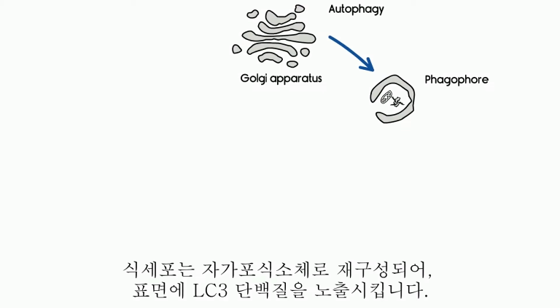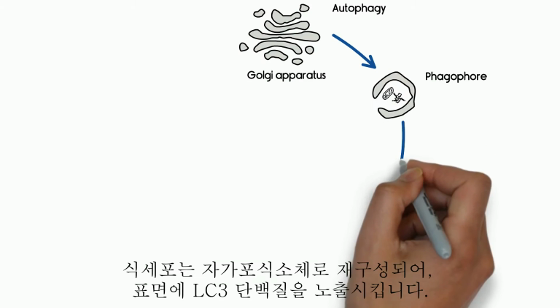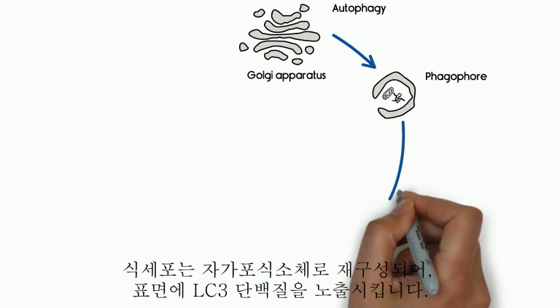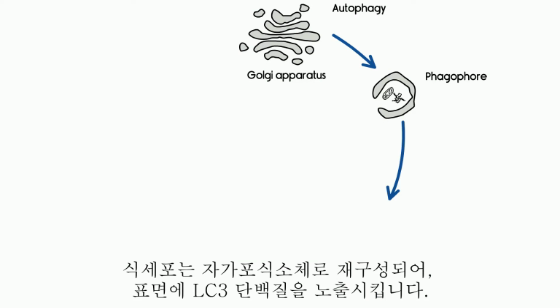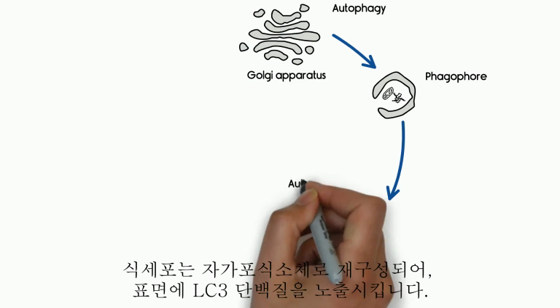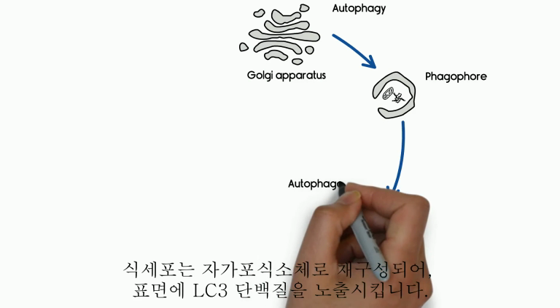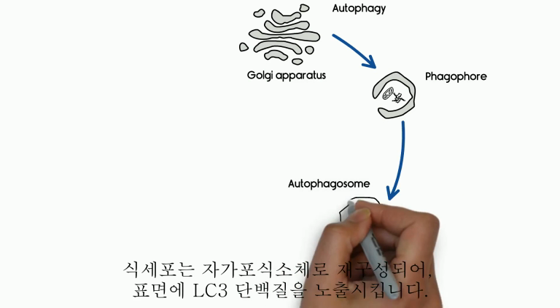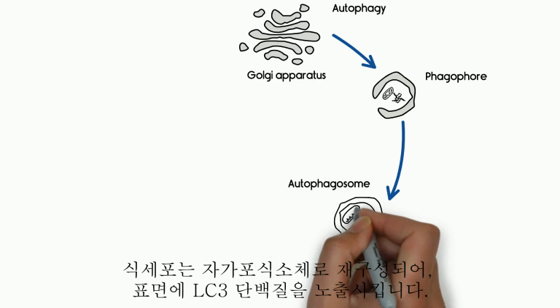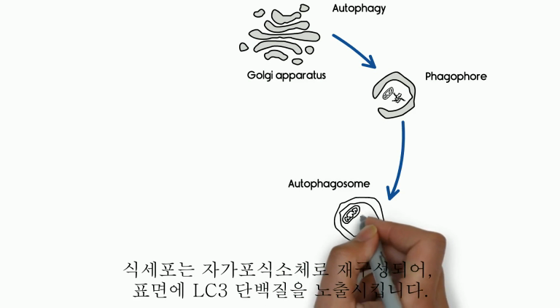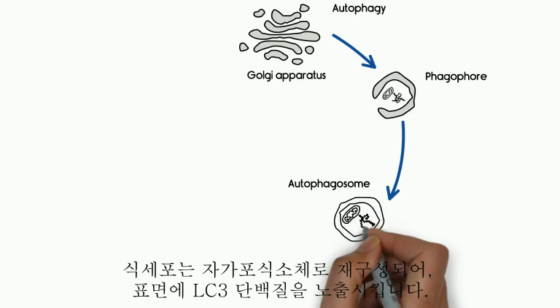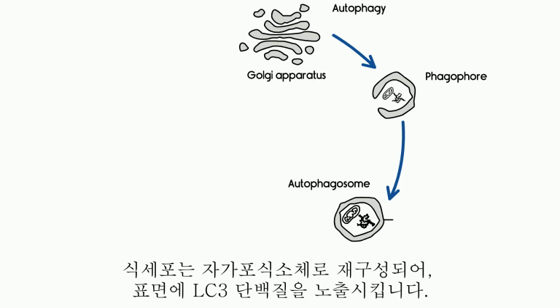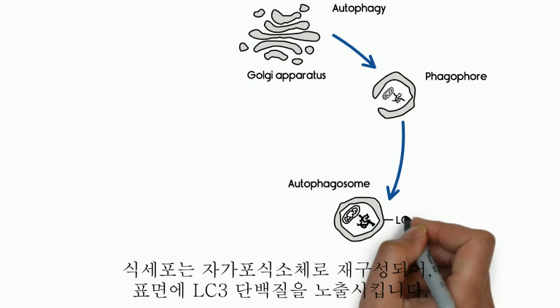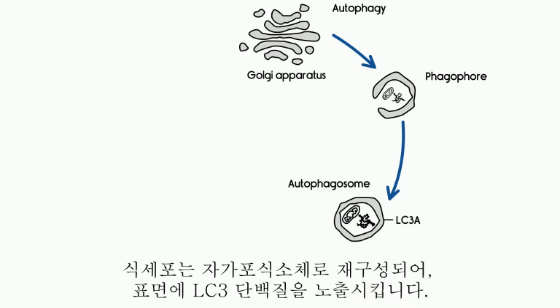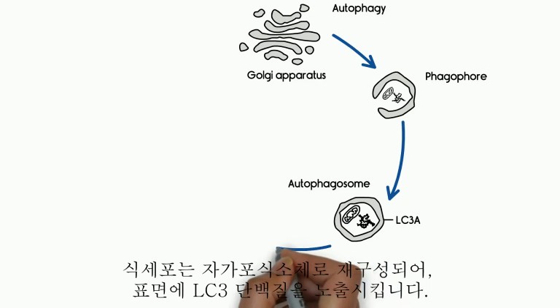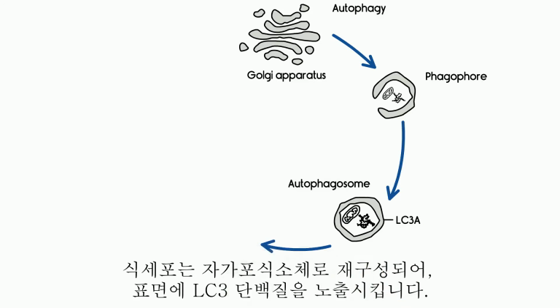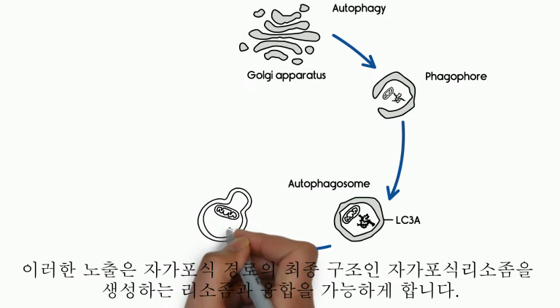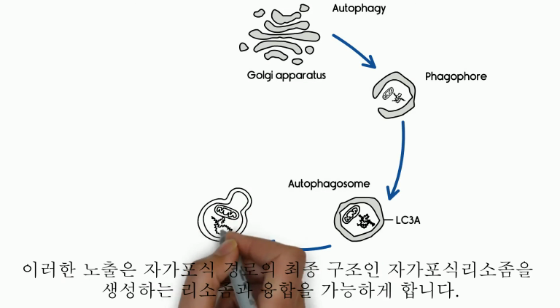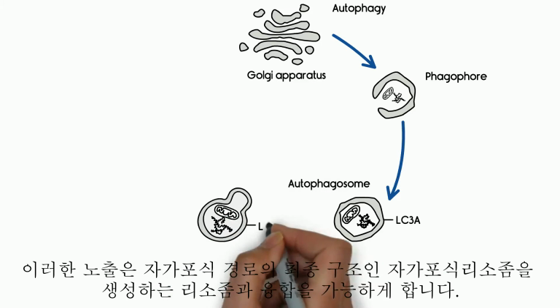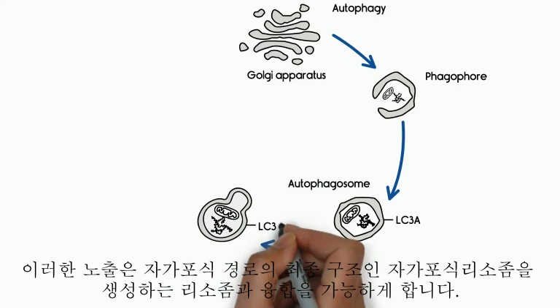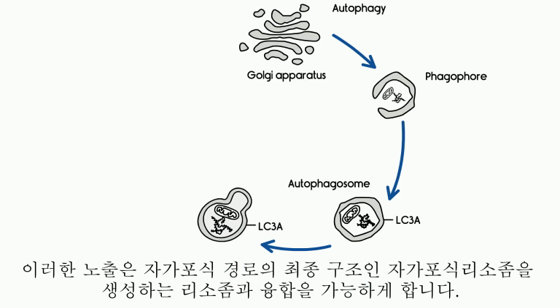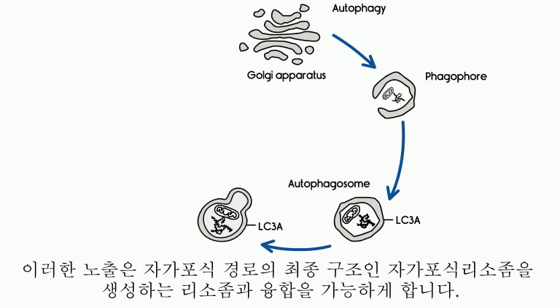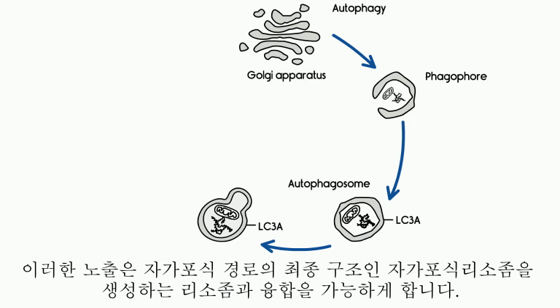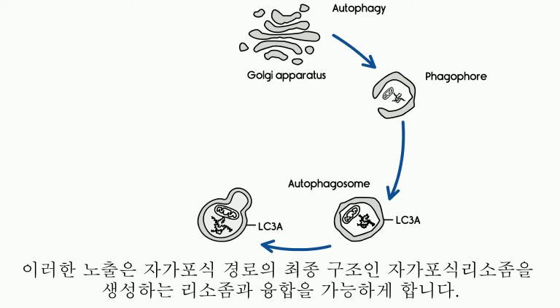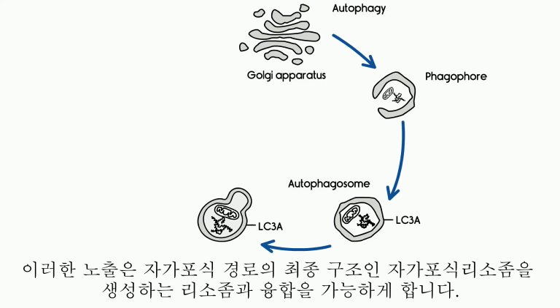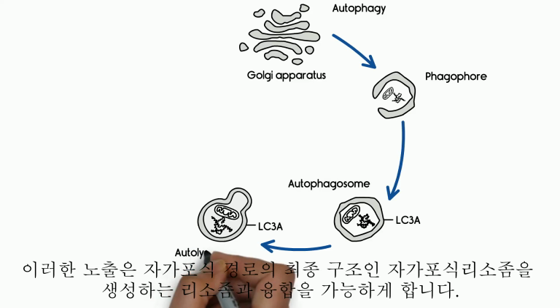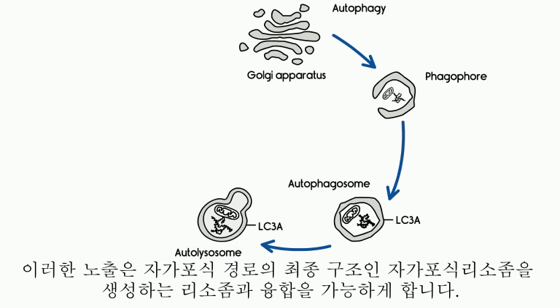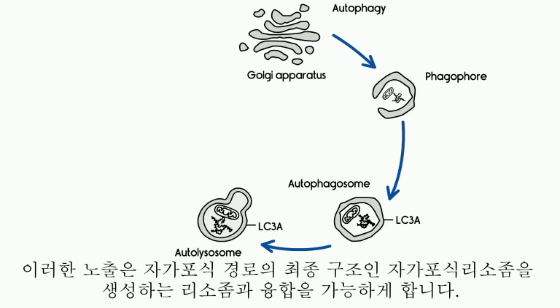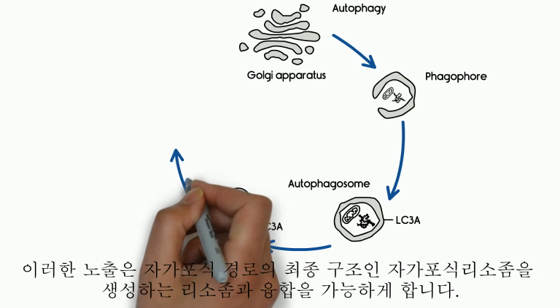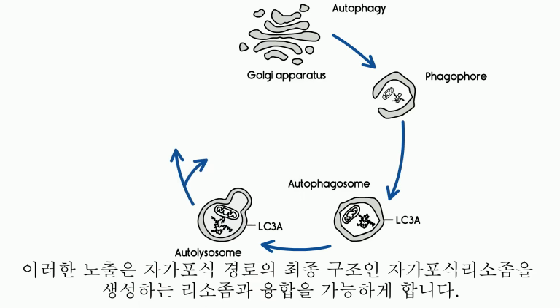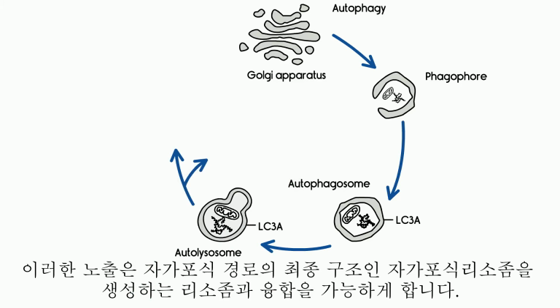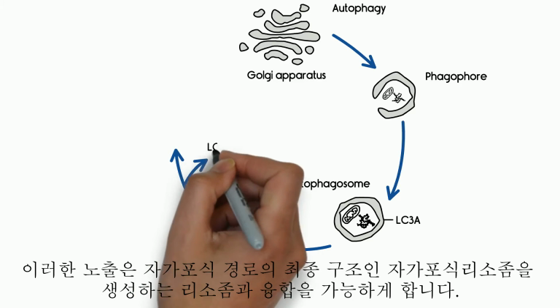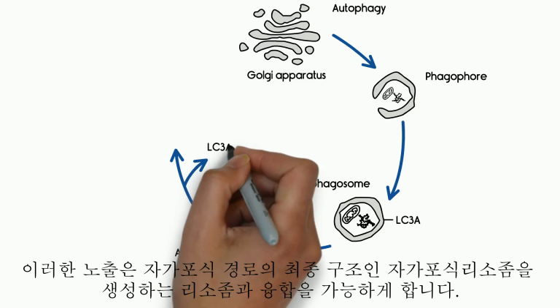The phagophores are reorganized into autophagosomes, exposing LC3A protein on their surface. This exposure enables the fusion with lysosomes, creating autolysosomes — the final structure on the autophagy pathway.